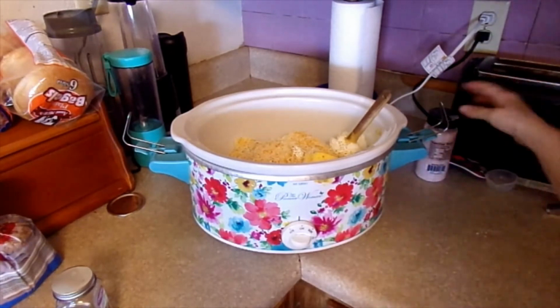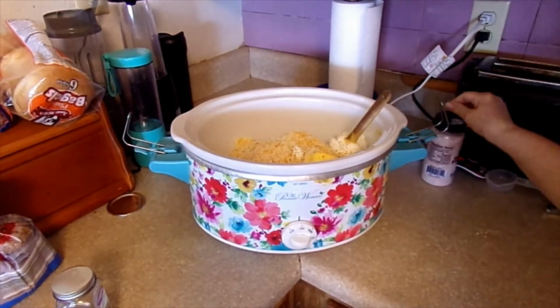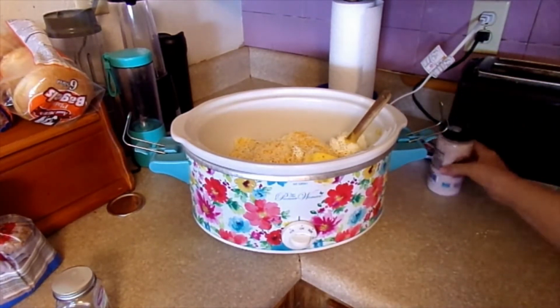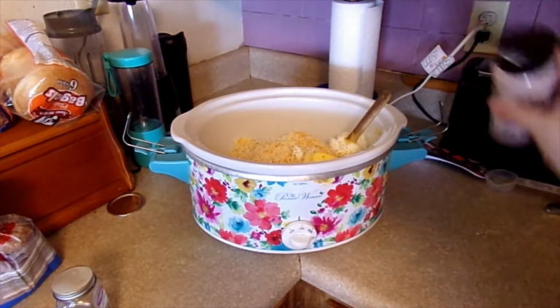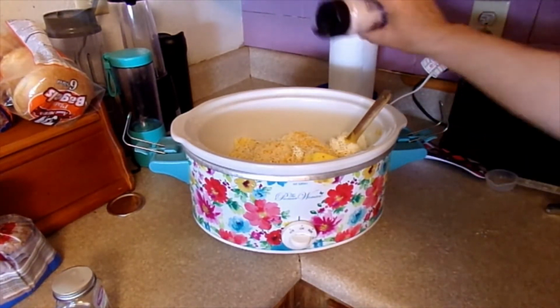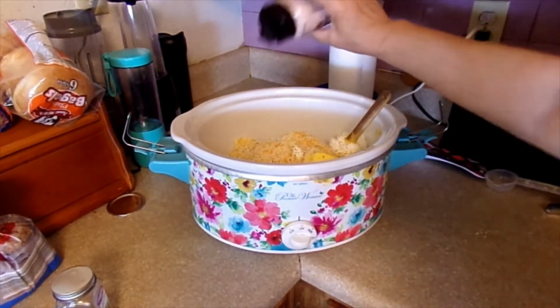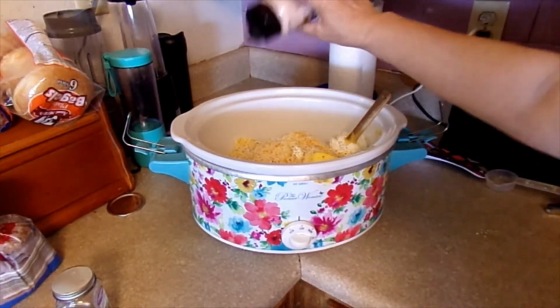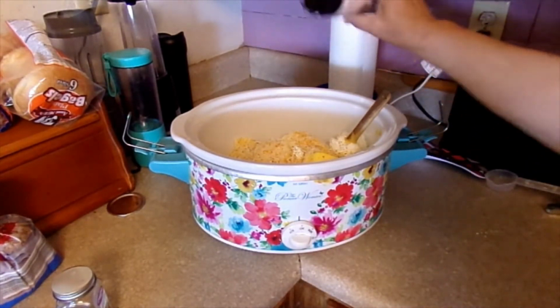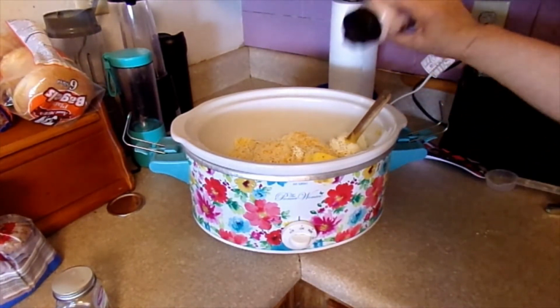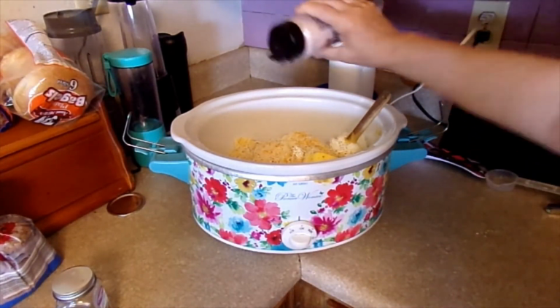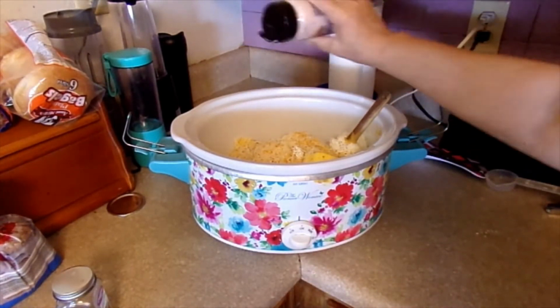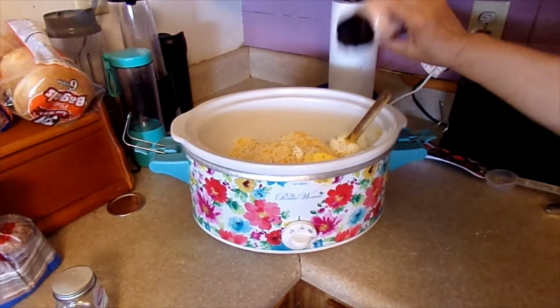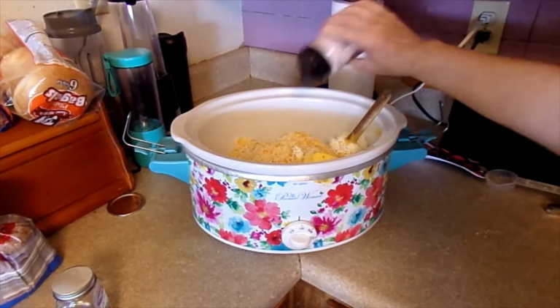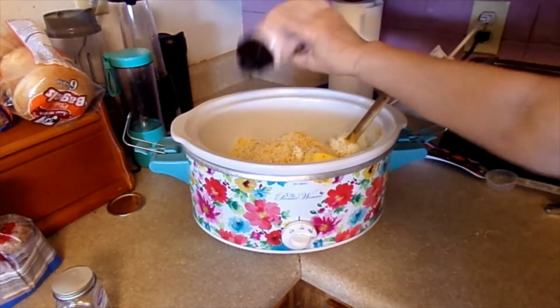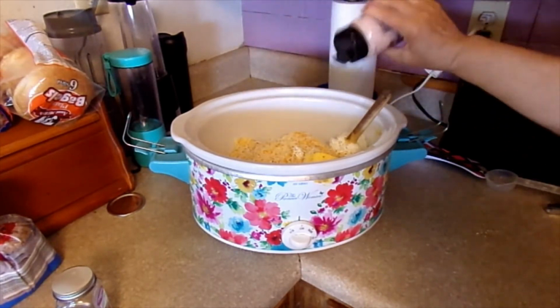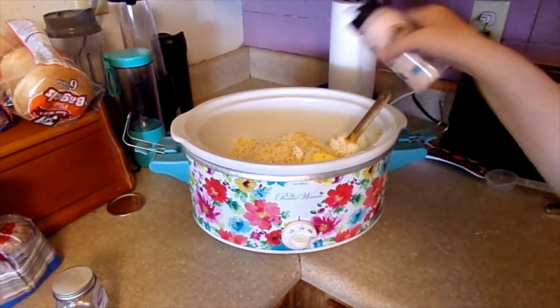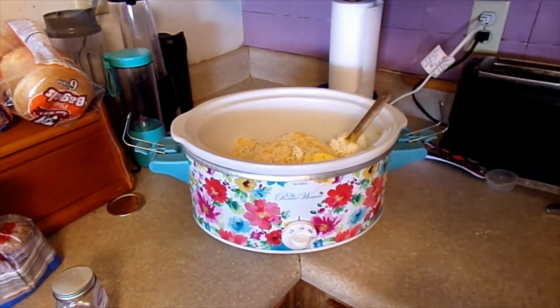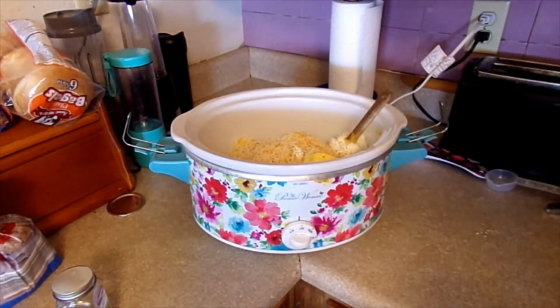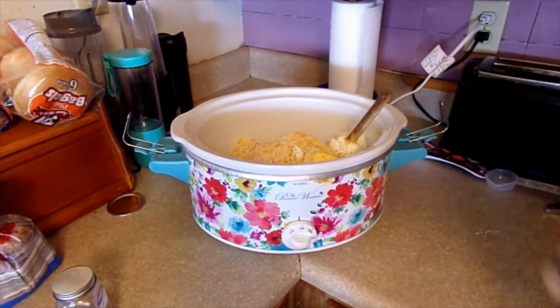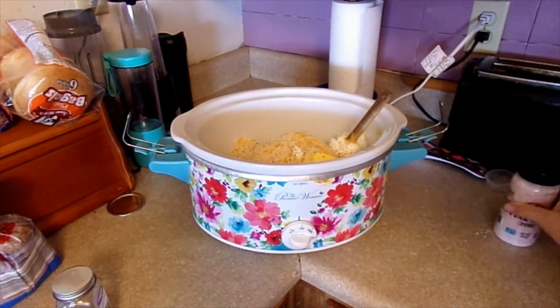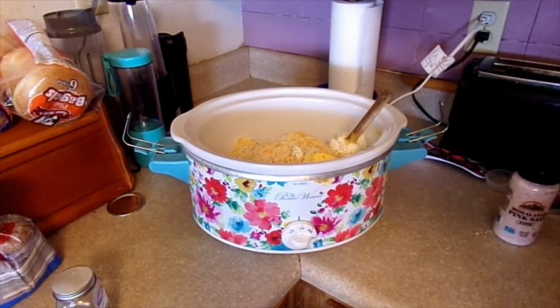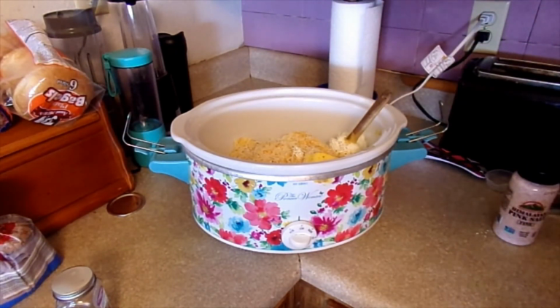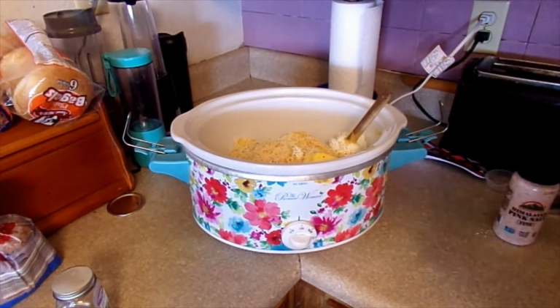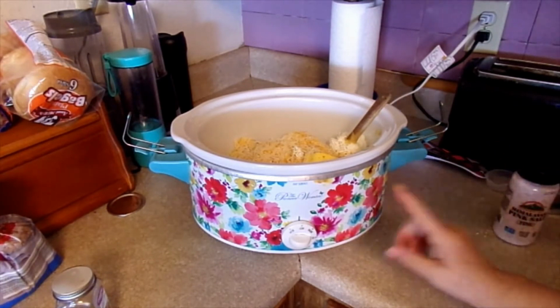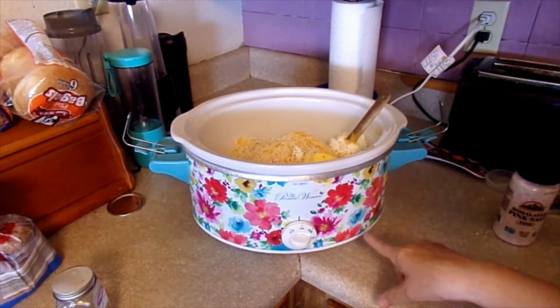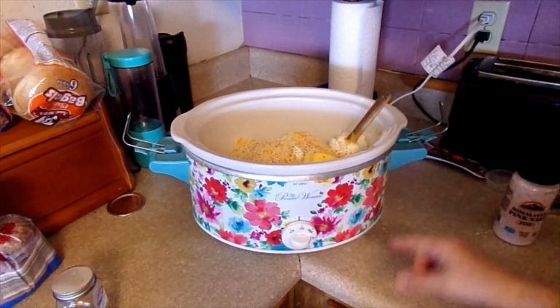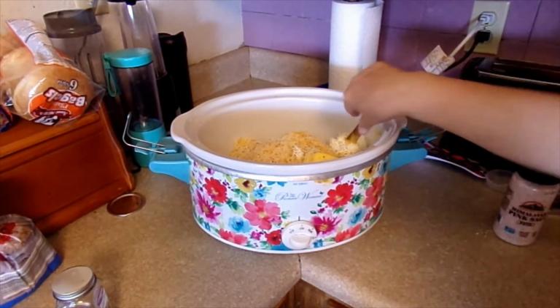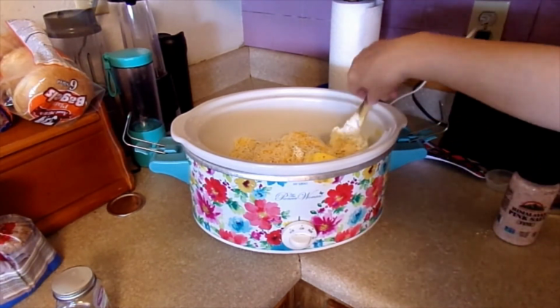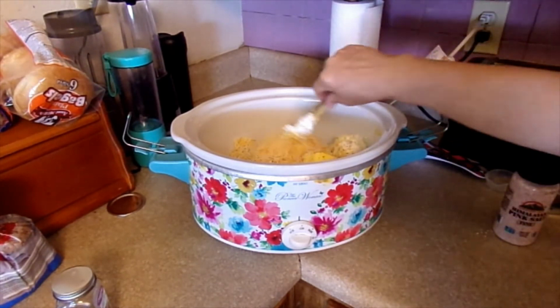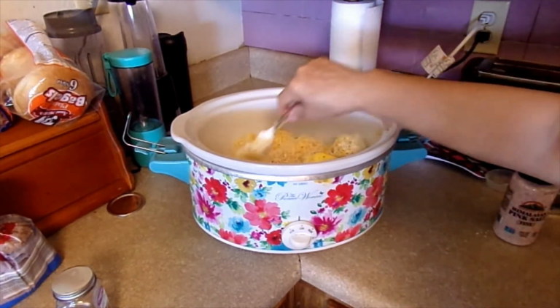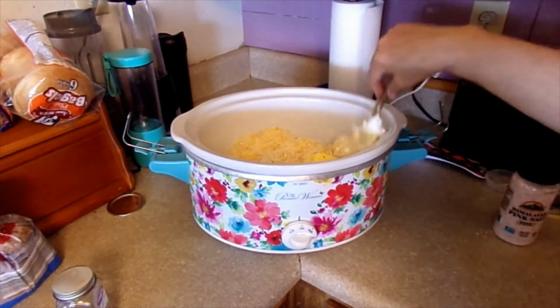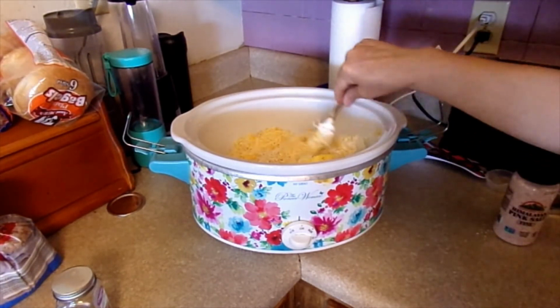I'm only going to put in a little bit of salt because I think cheese is pretty salty in itself. Just a little bit of salt. And then we are going to keep this in the crock pot after I get it mixed up for four hours.